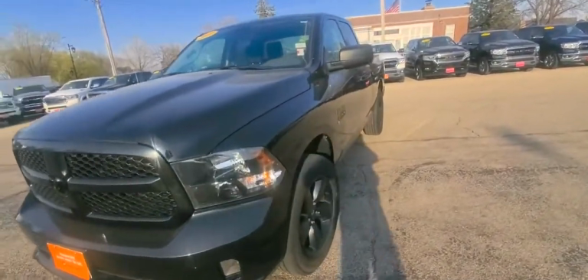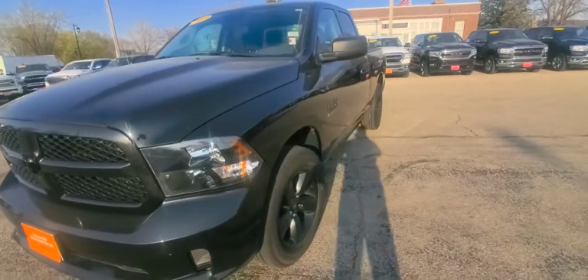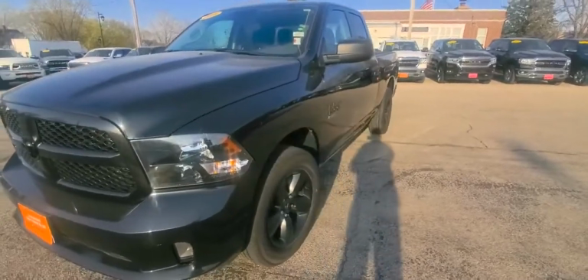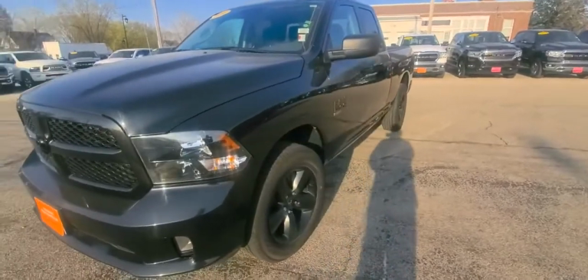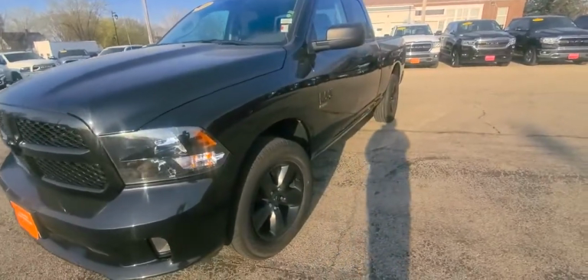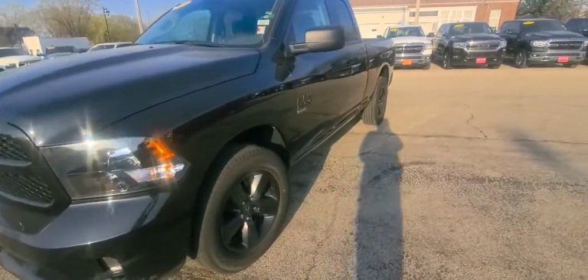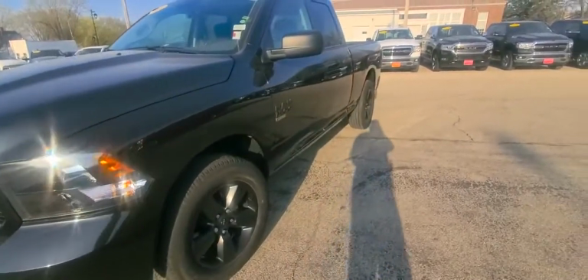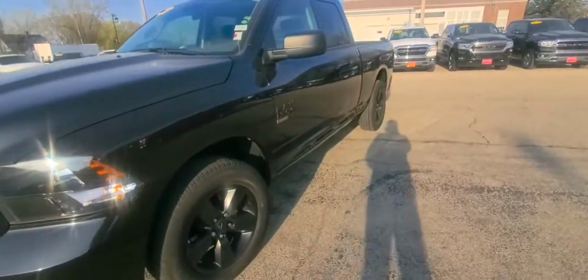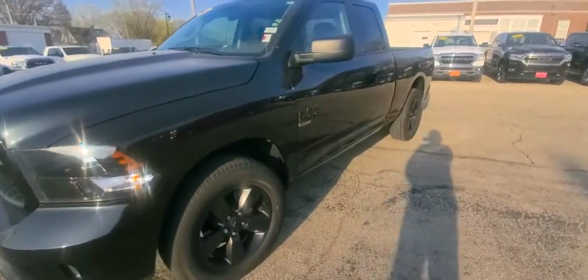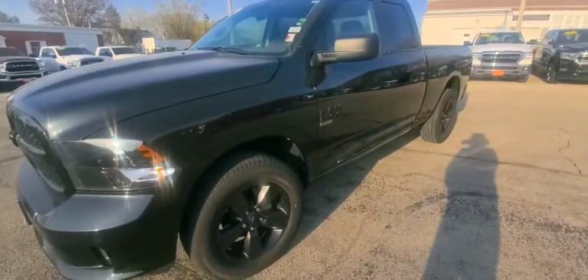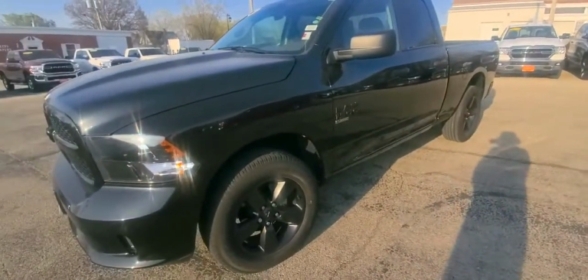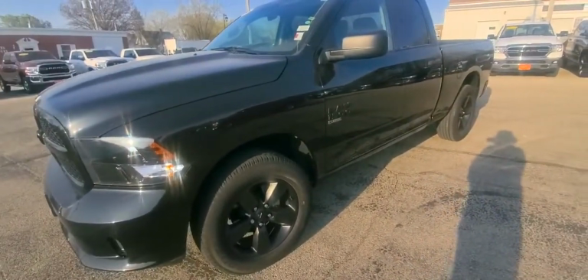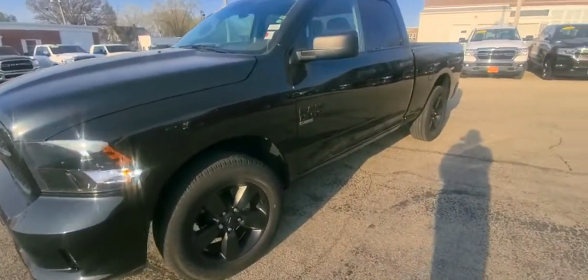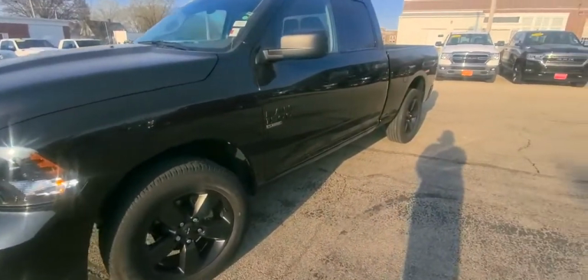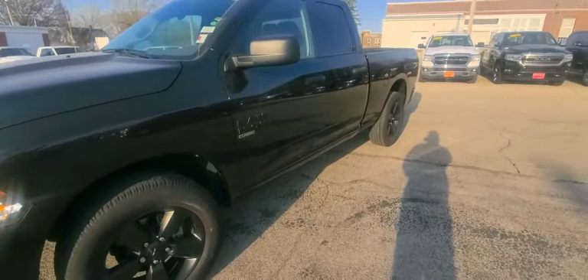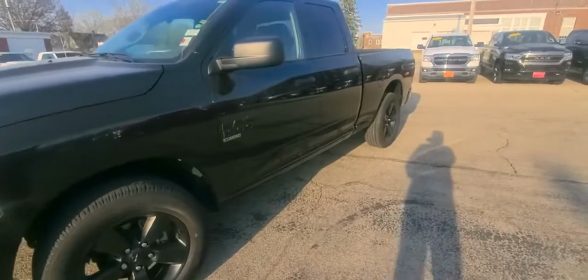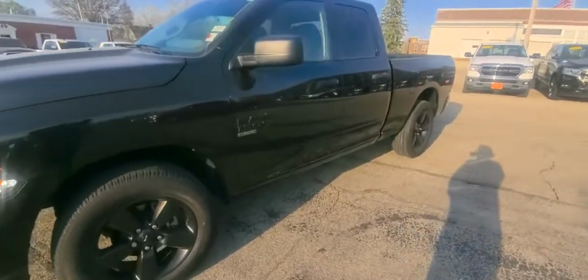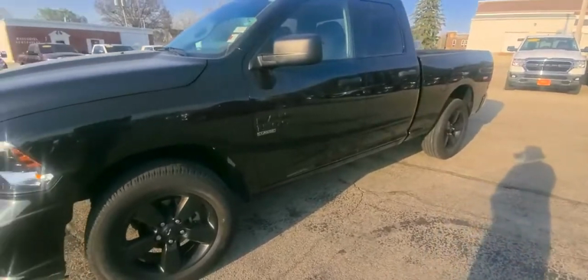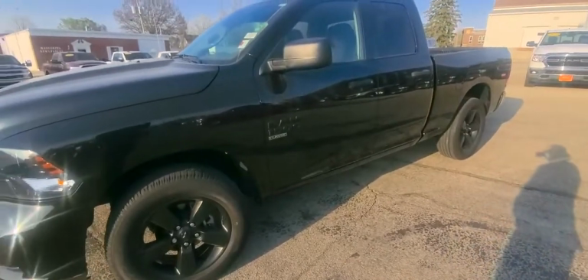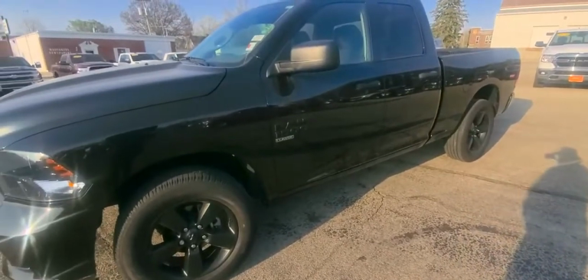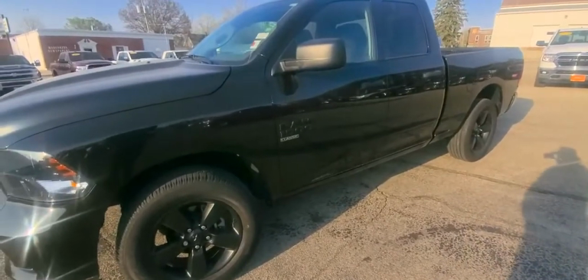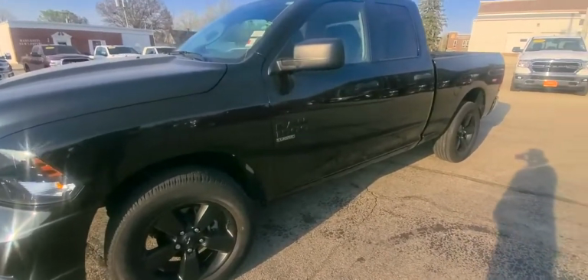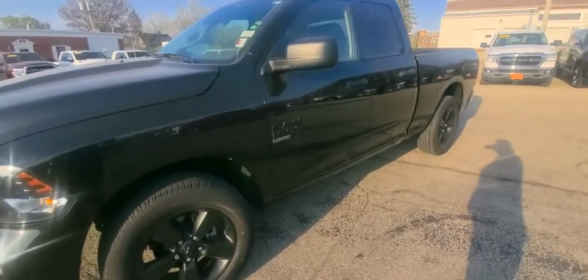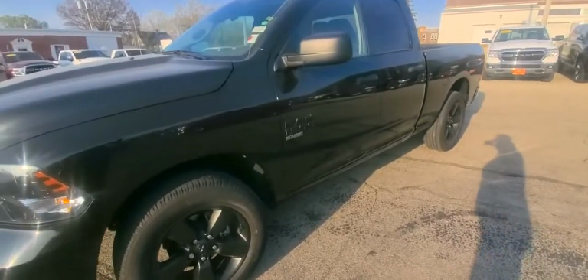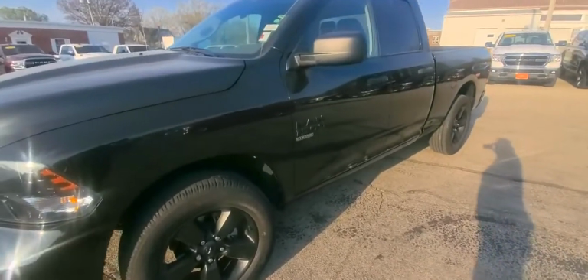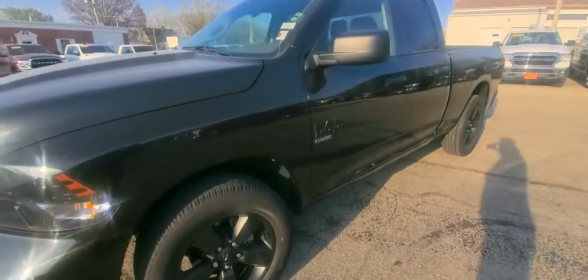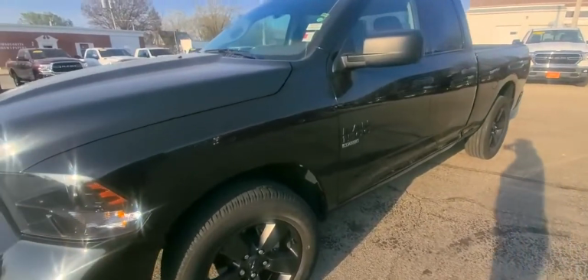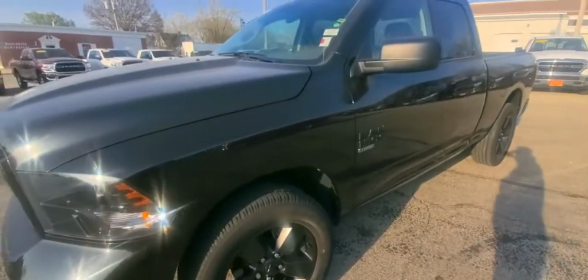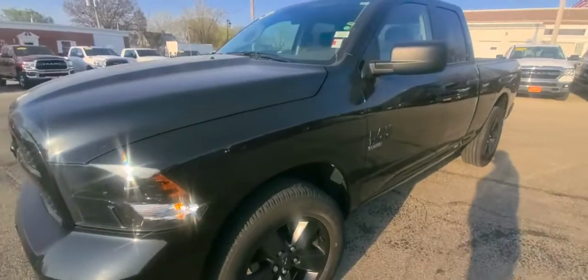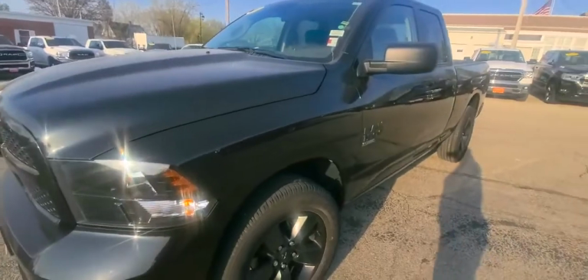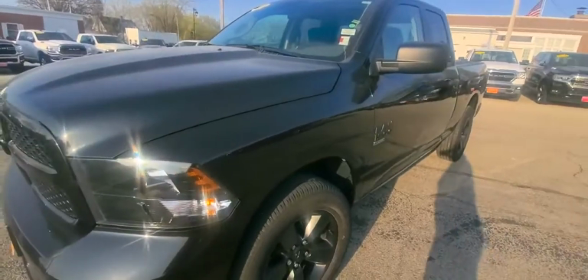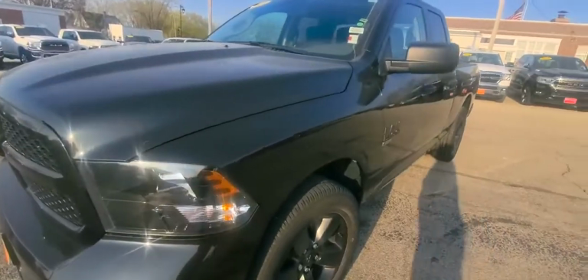Good afternoon, everyone. This is Glenna with Brad Deery in downtown Maquoketa. Just want to show you this certified 2019 Dodge Ram 1500.